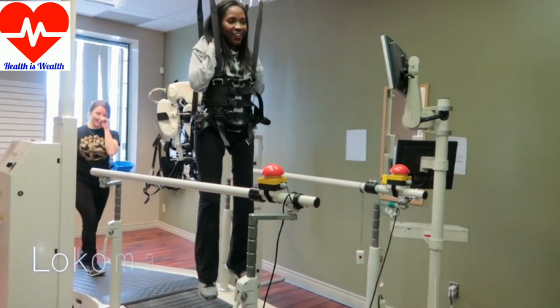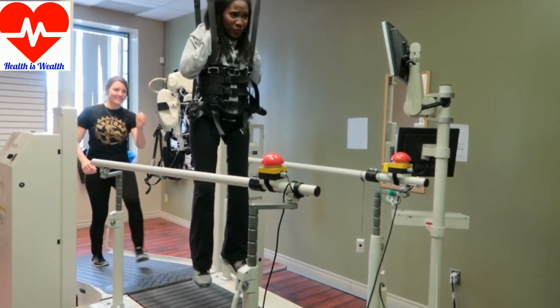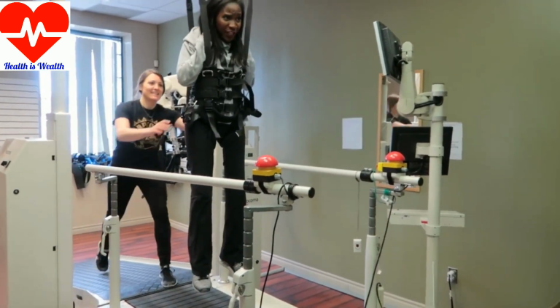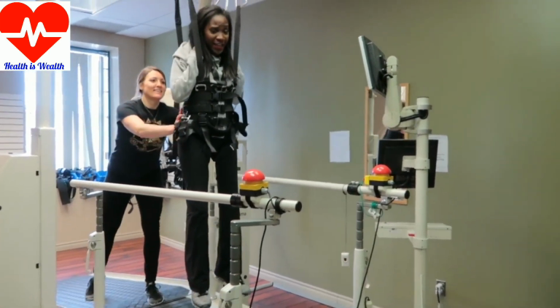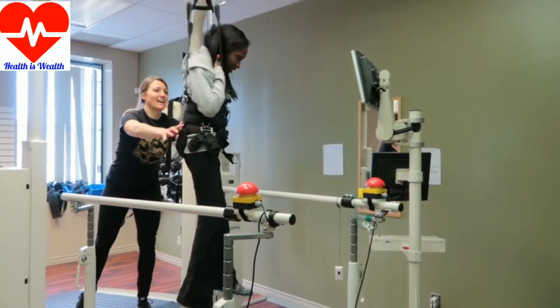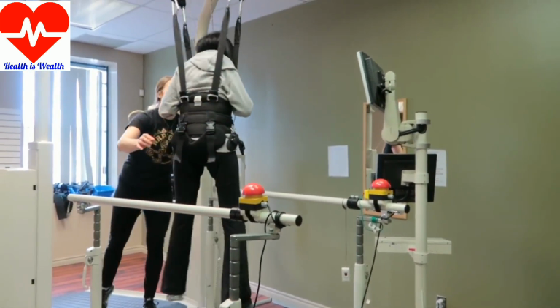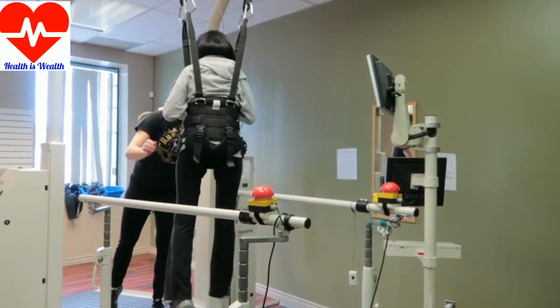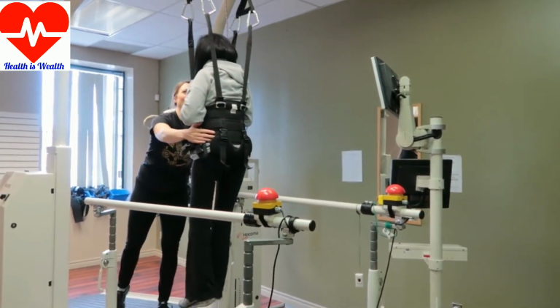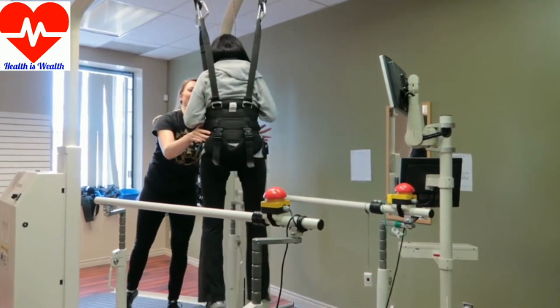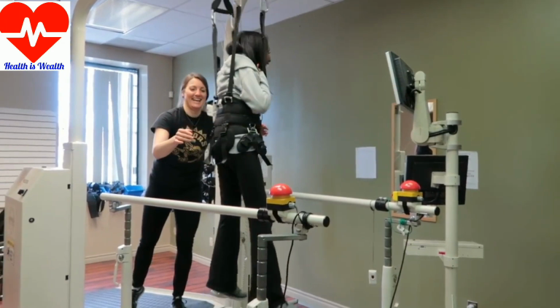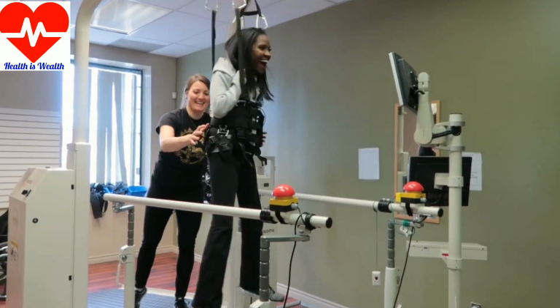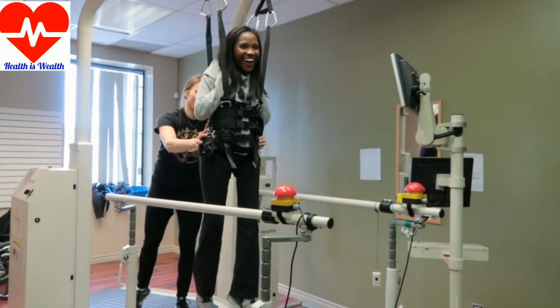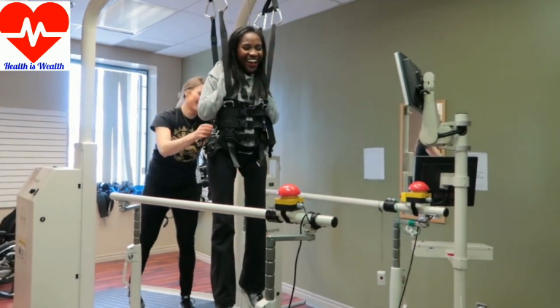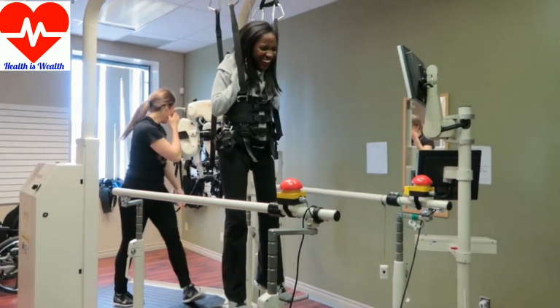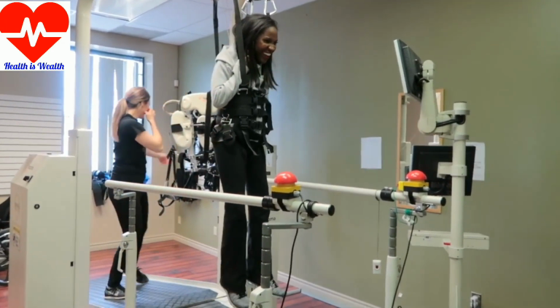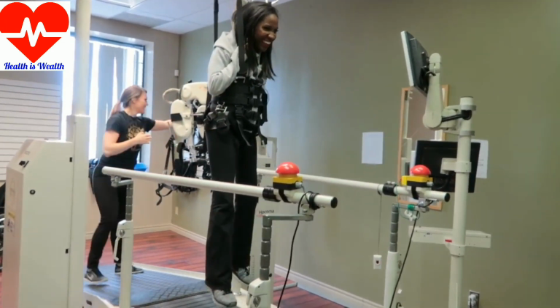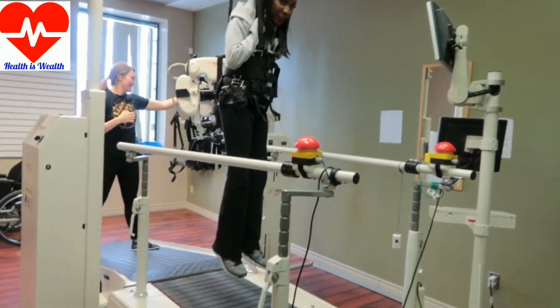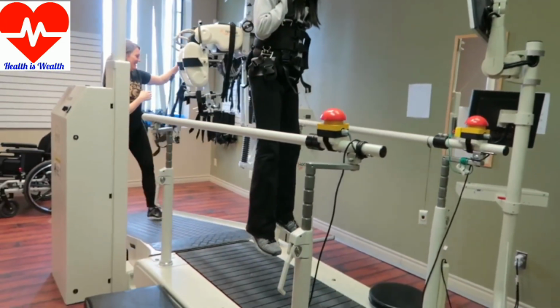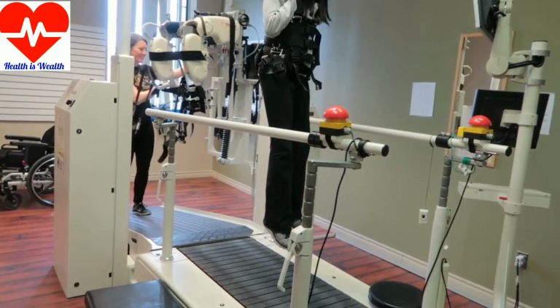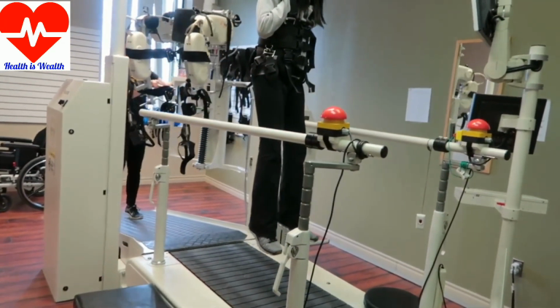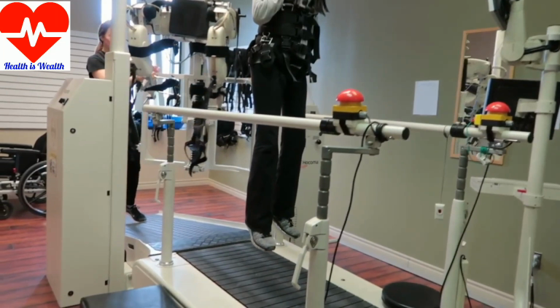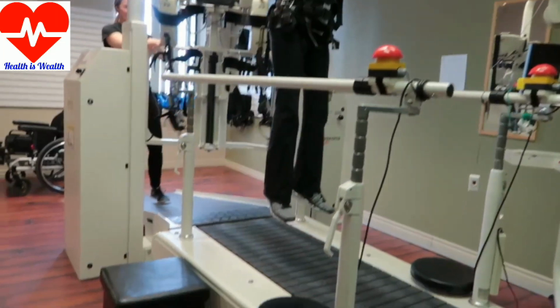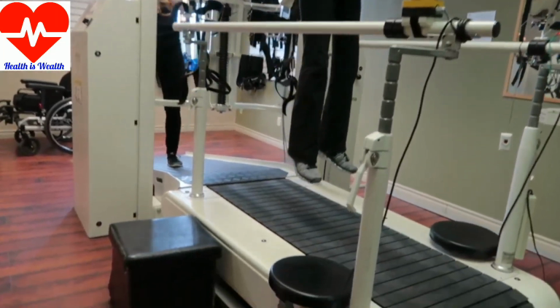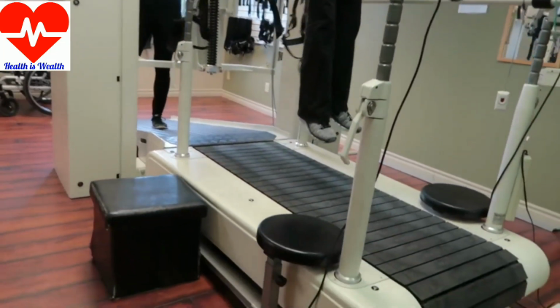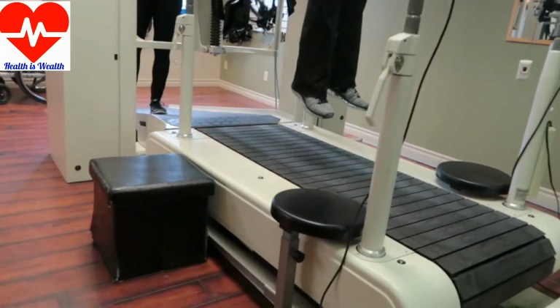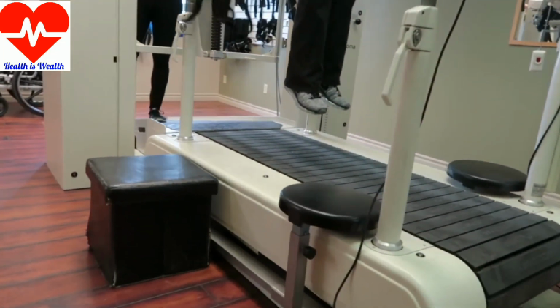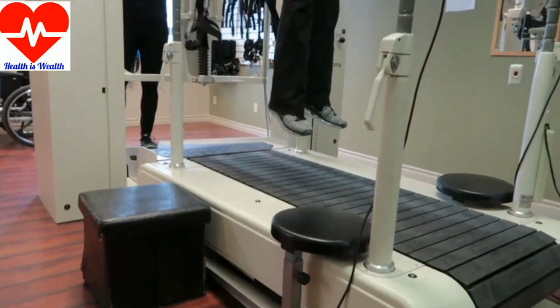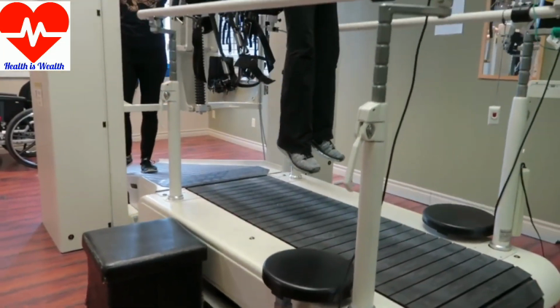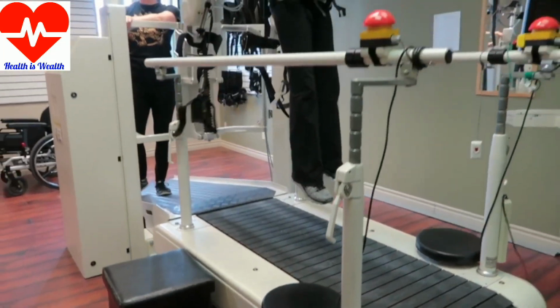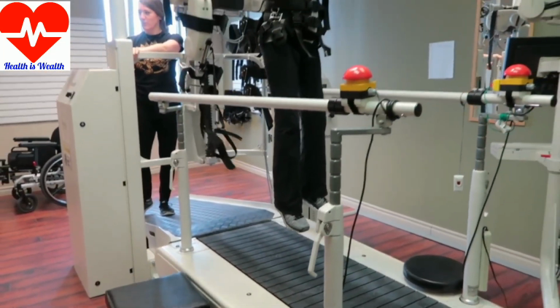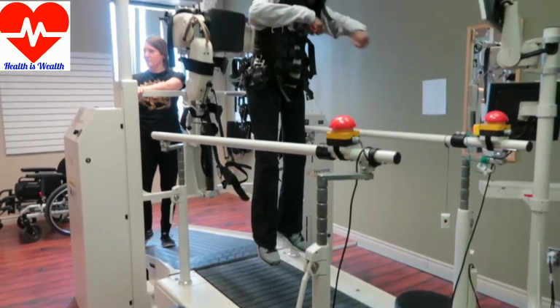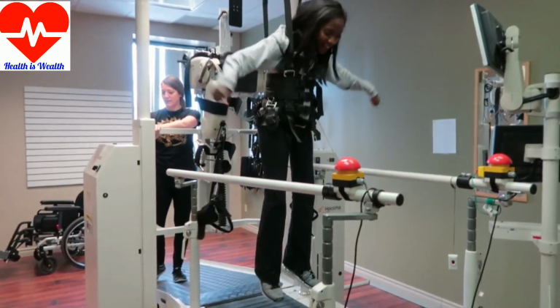Whoa, this is really high! Look at our feet — you can see how high up from the ground I am. You can see how much spring is below you.